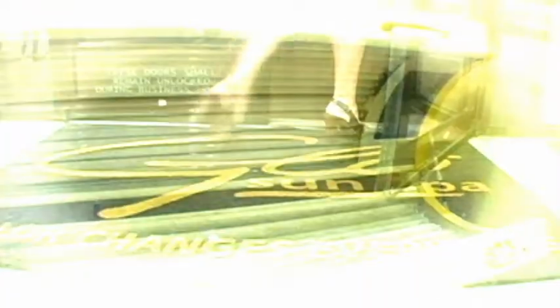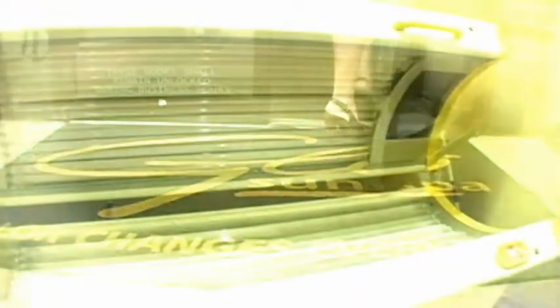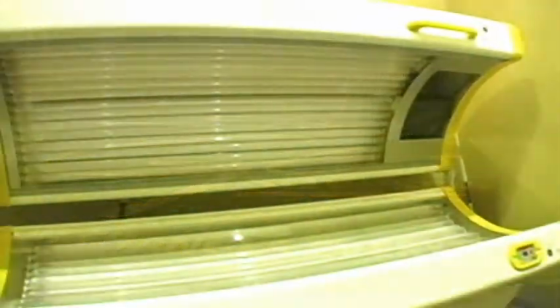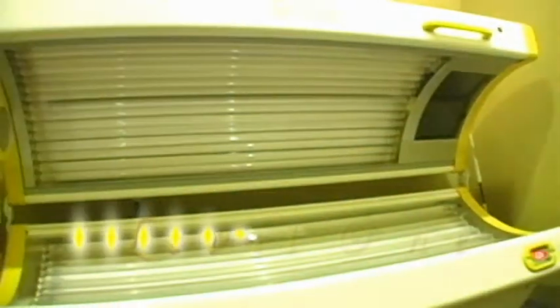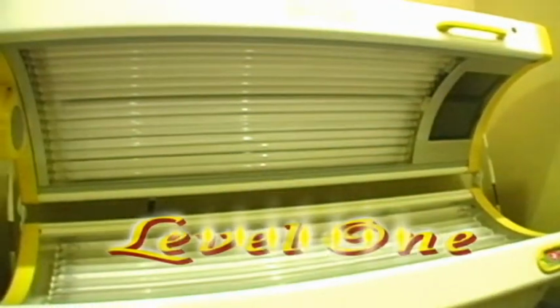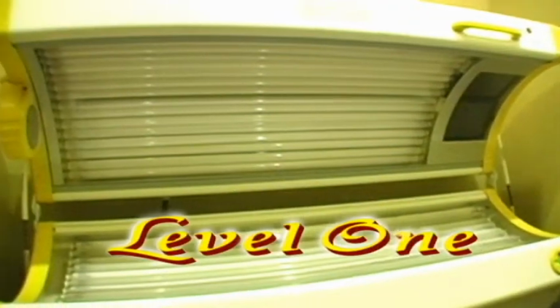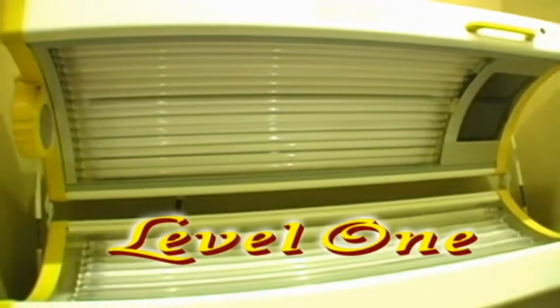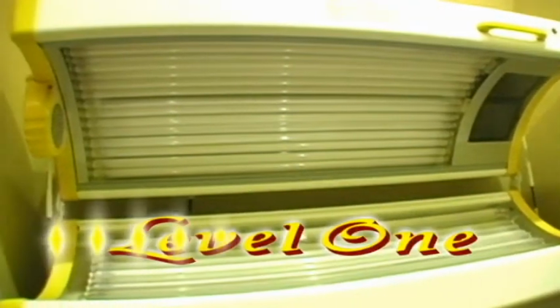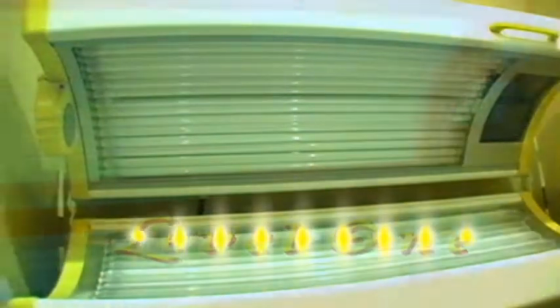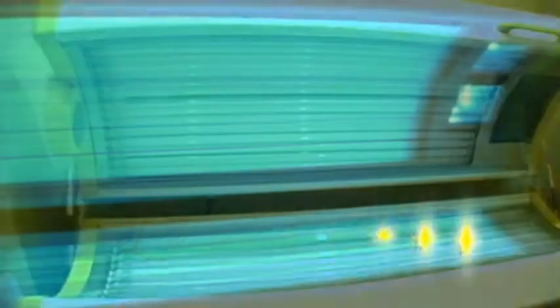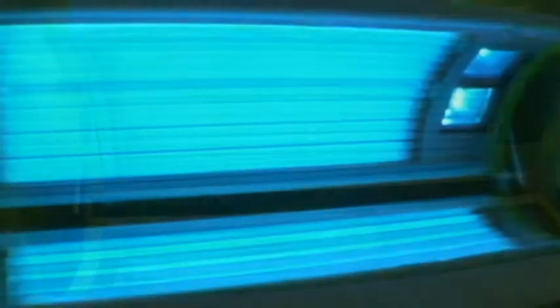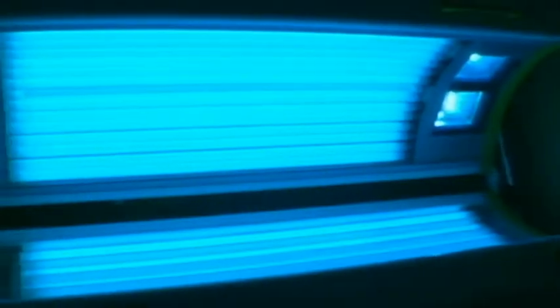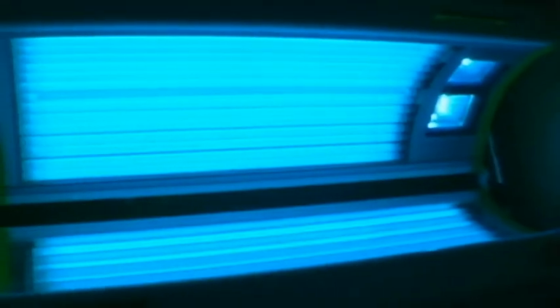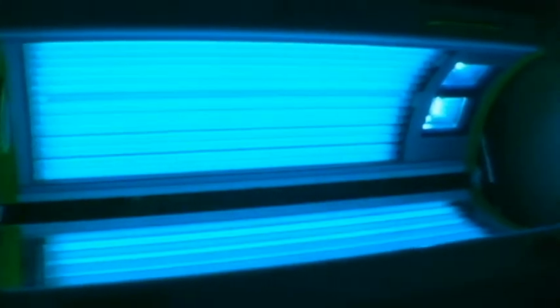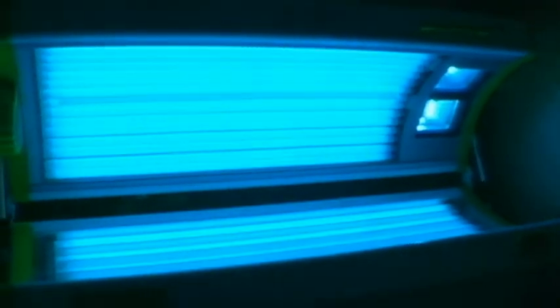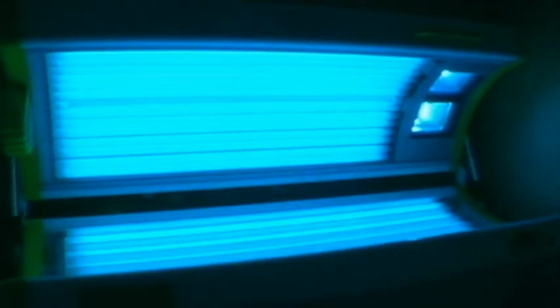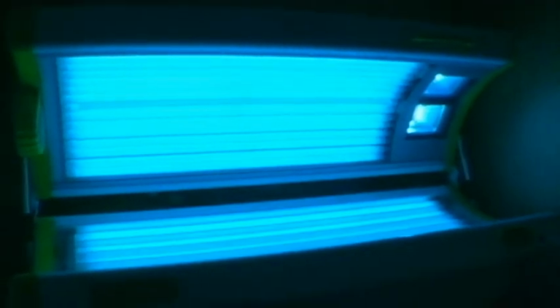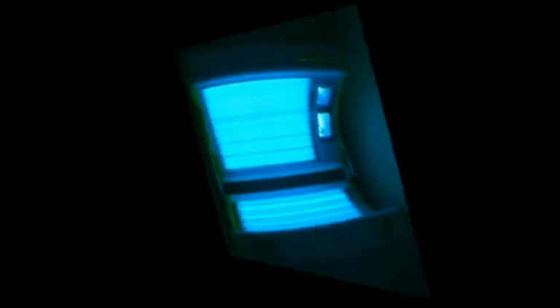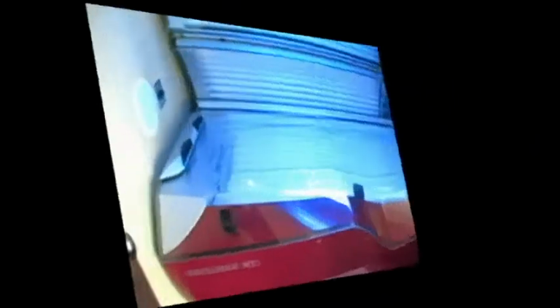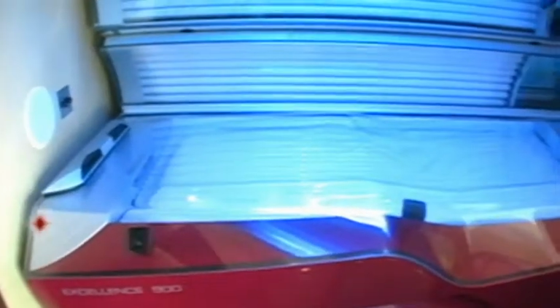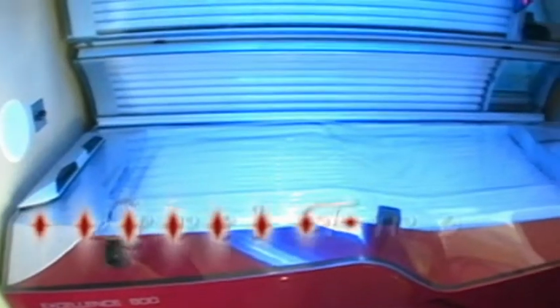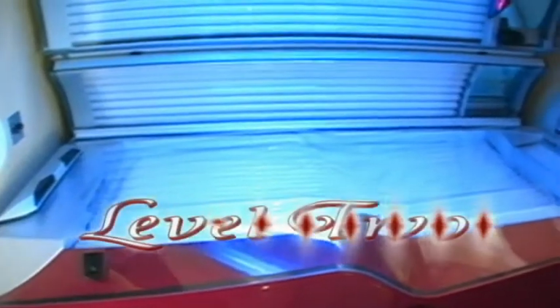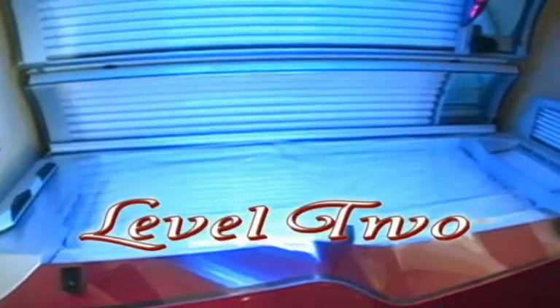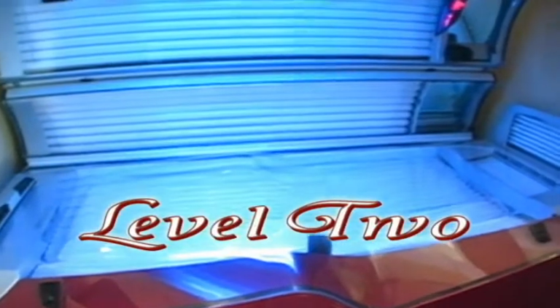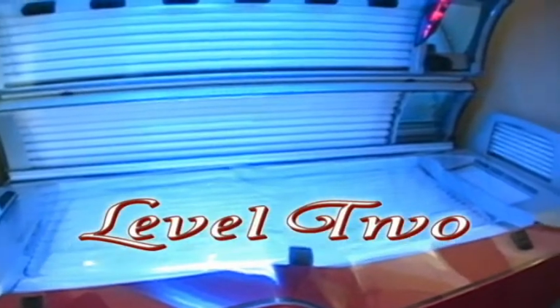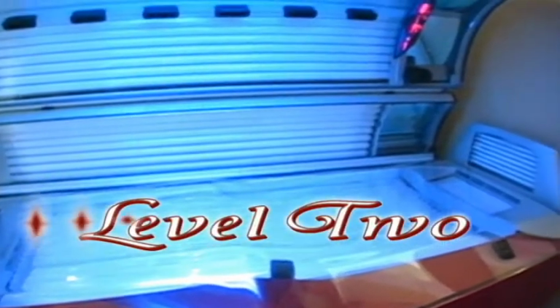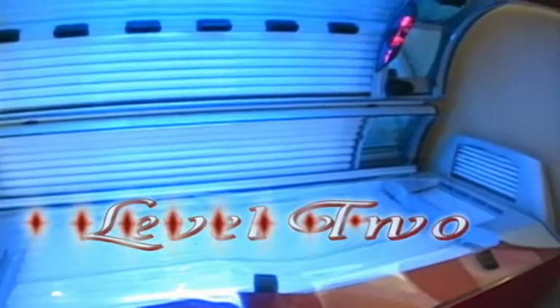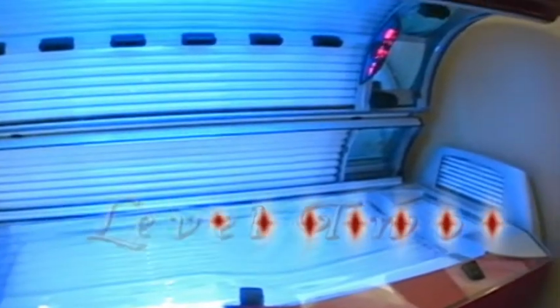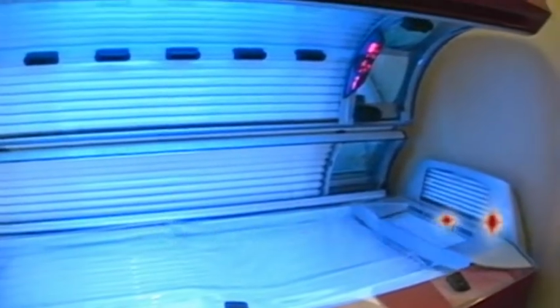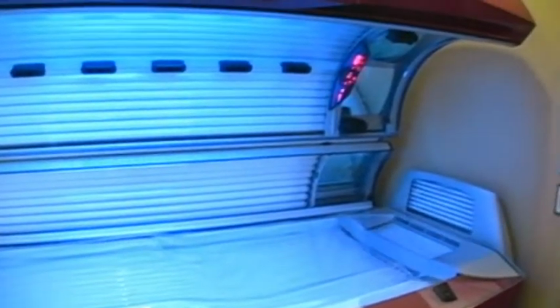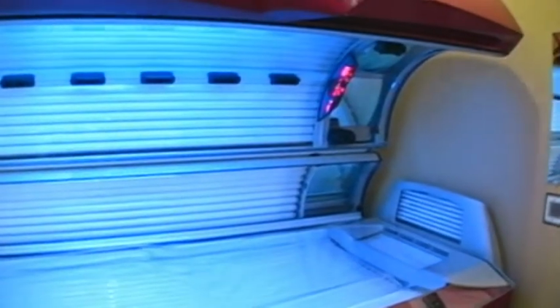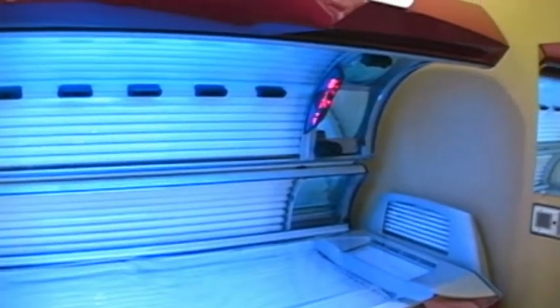Our Level 1 equipment features dual facial bronzers and a quick 15-minute session. Our Level 2 bronzing class features a variety of tanning systems for ultimate comfort.